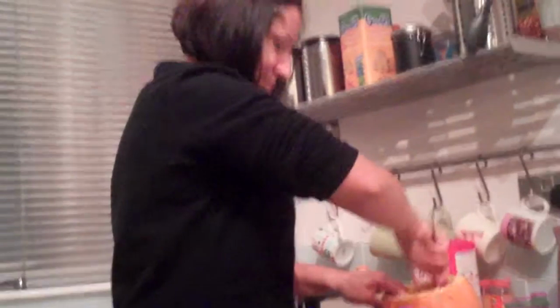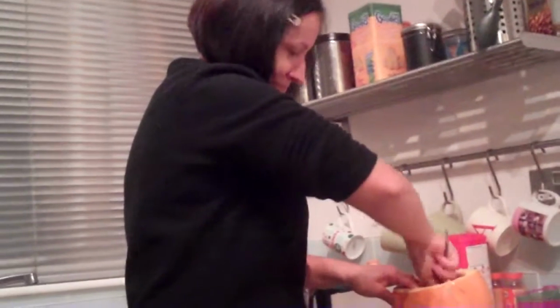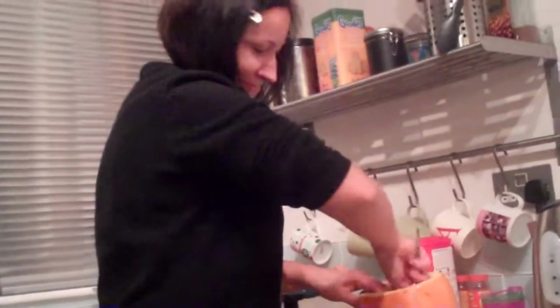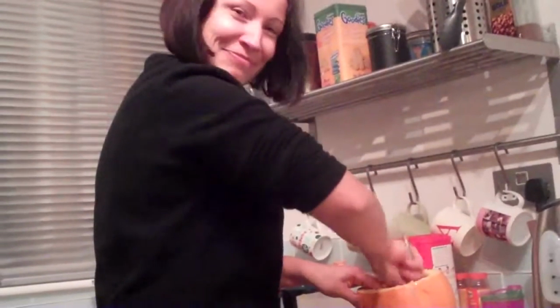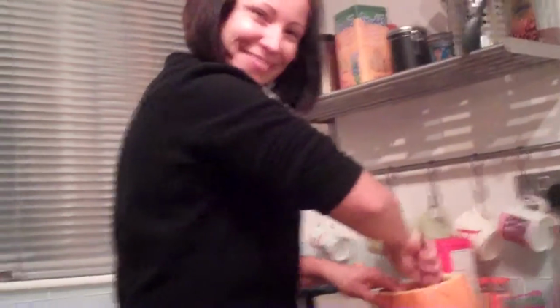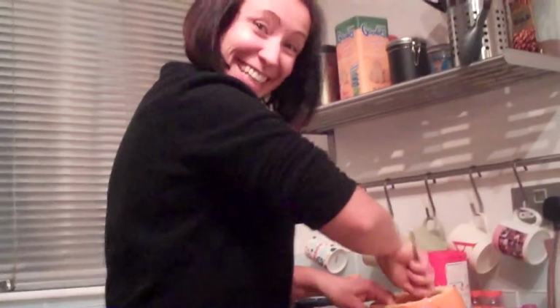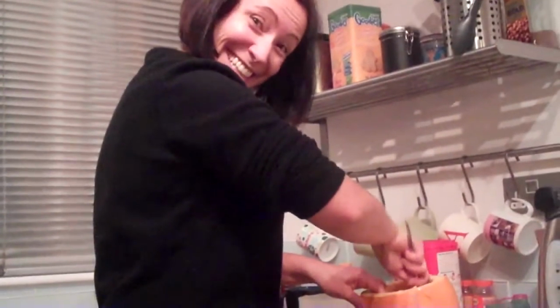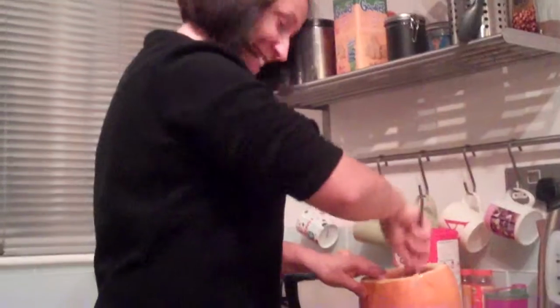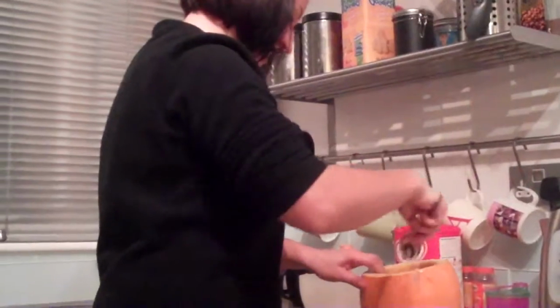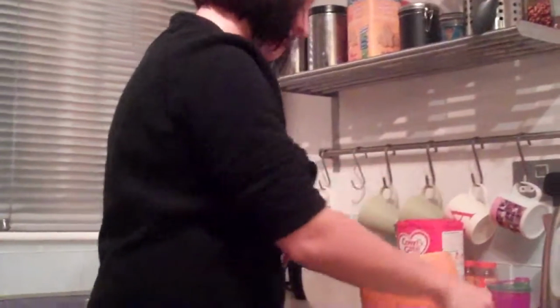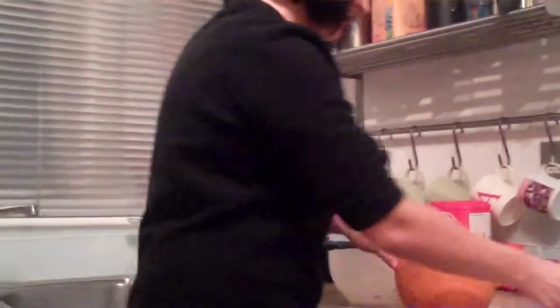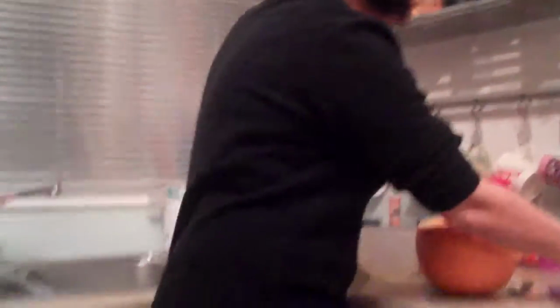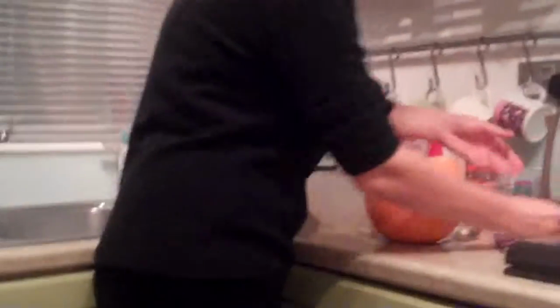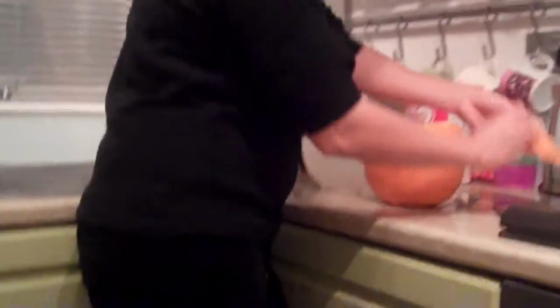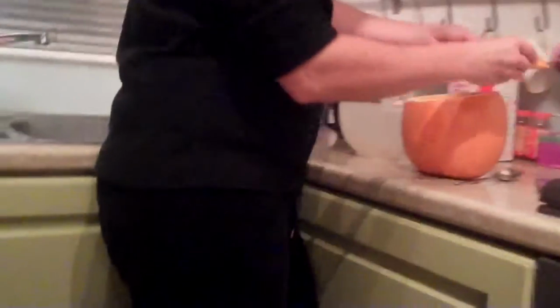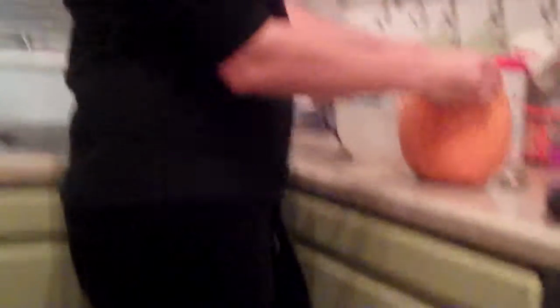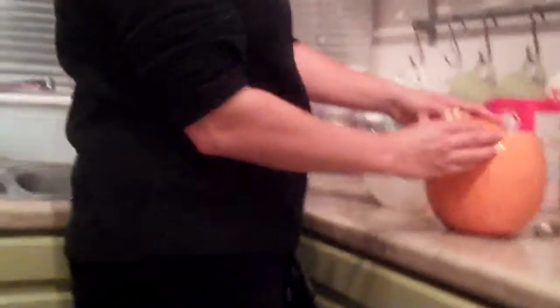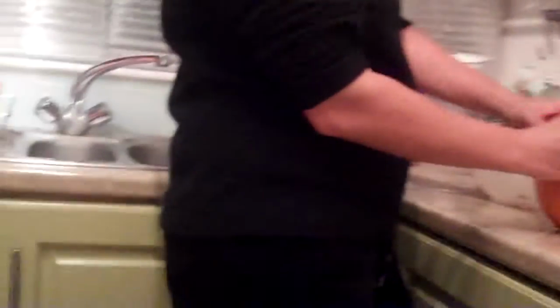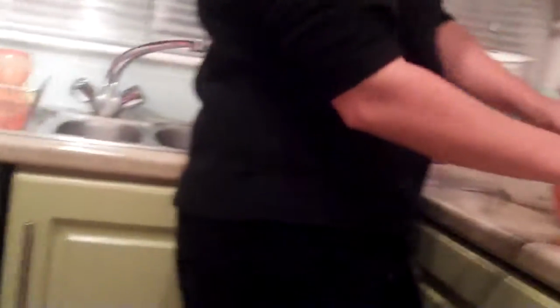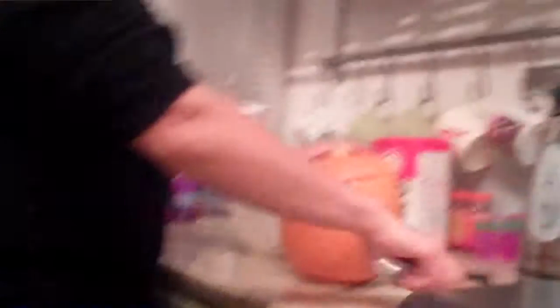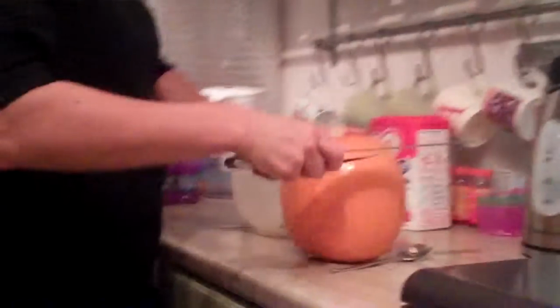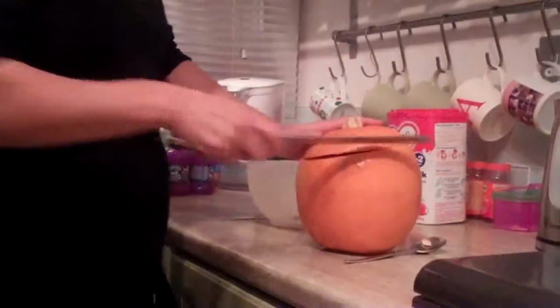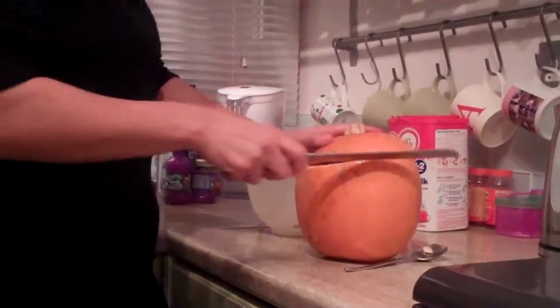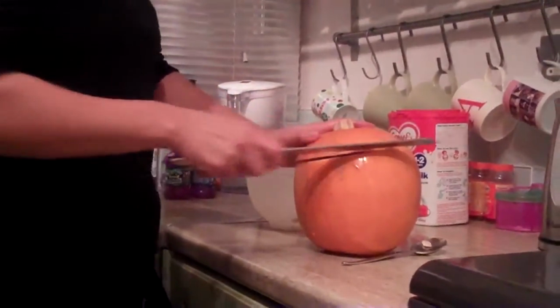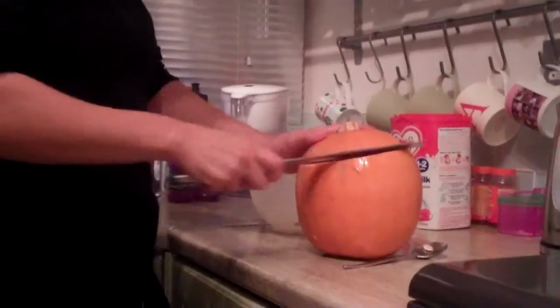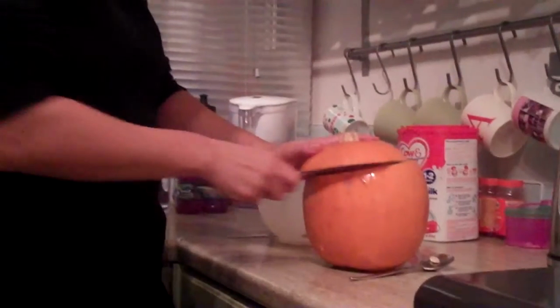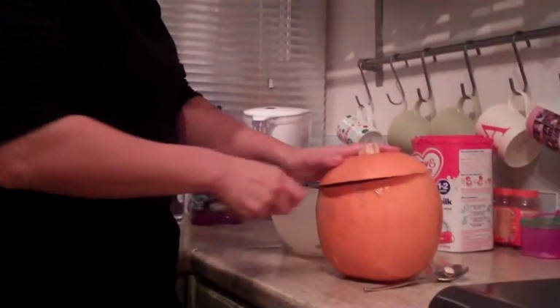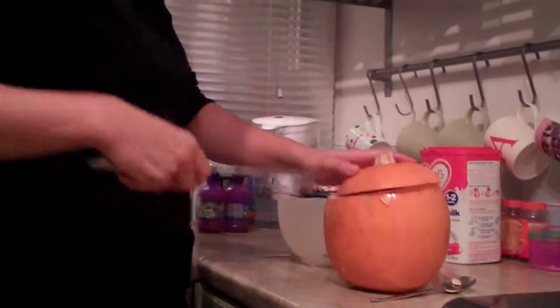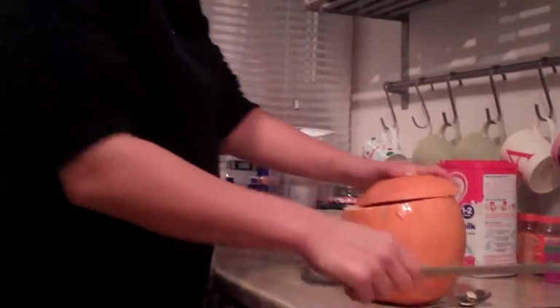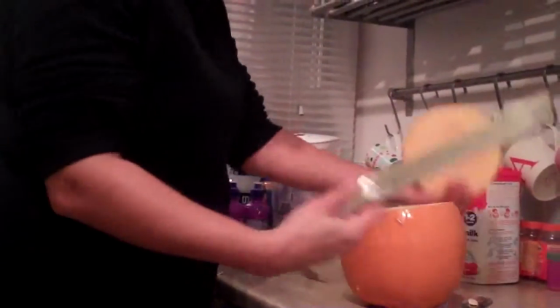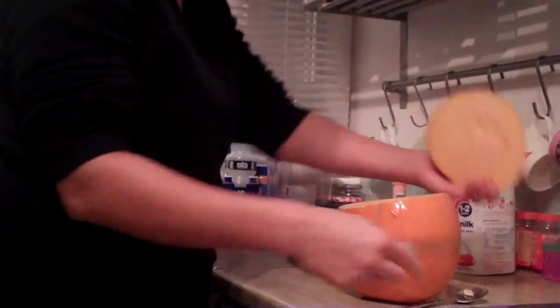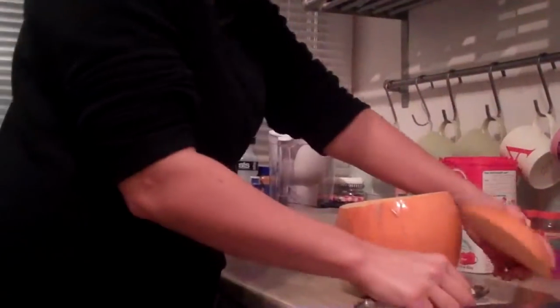Hi, Mummy. Are you cutting out, scooping all the seeds? I've already cut this, as you can see. Magic.